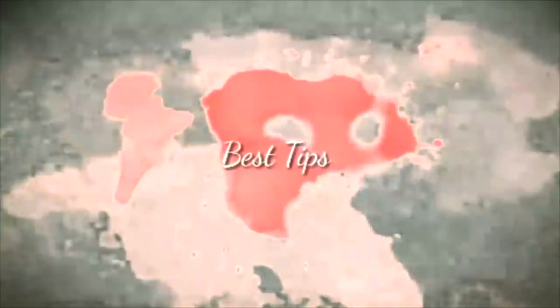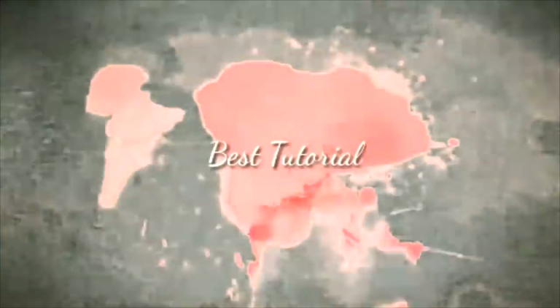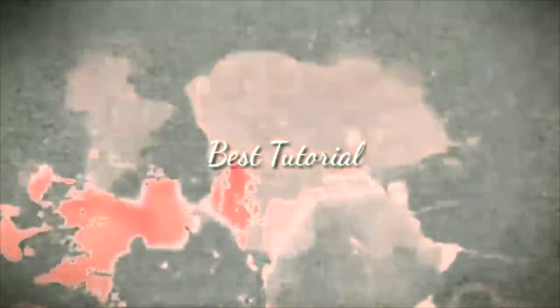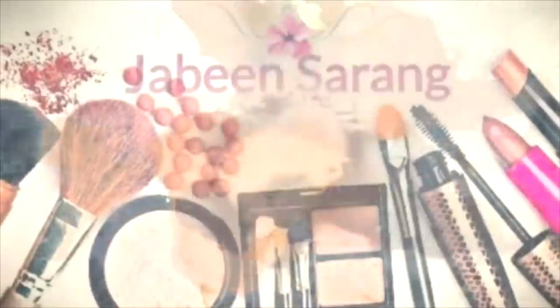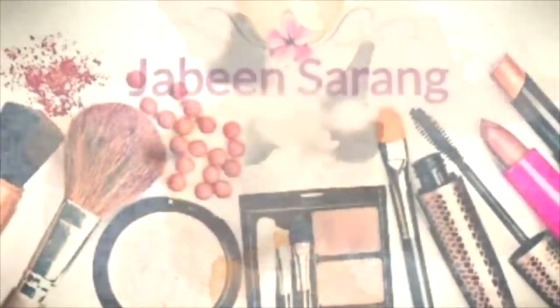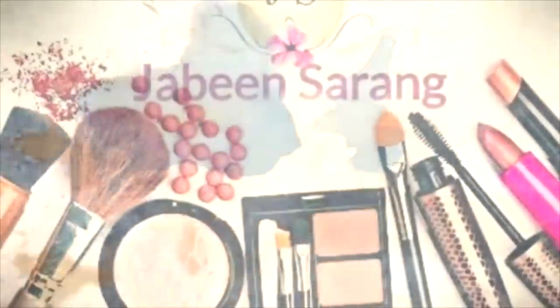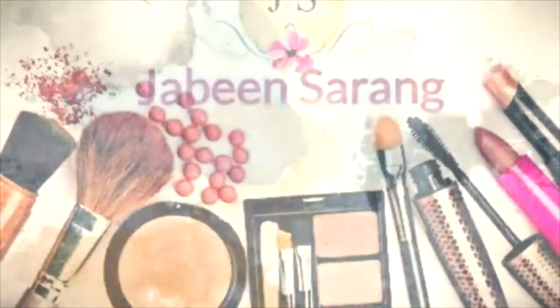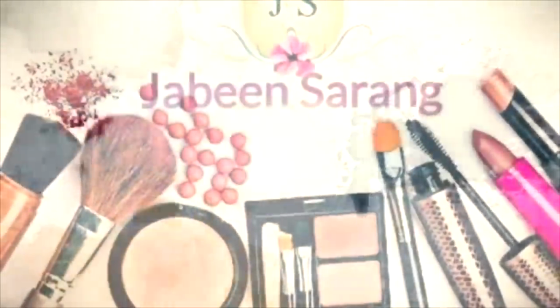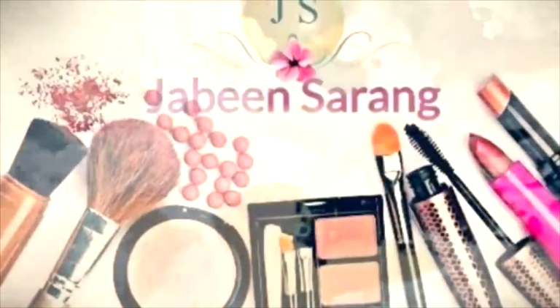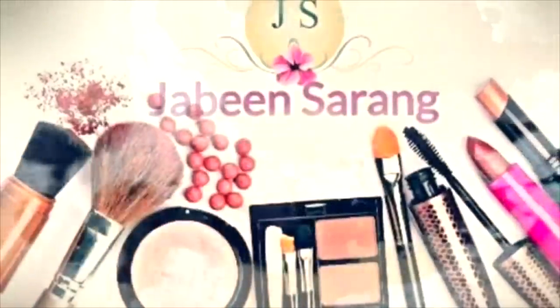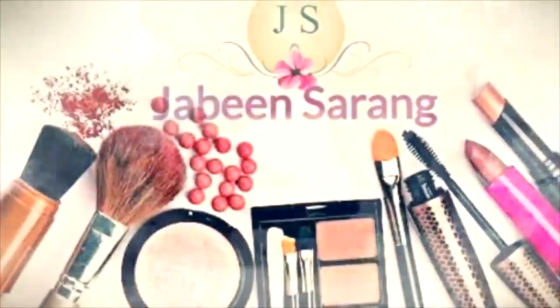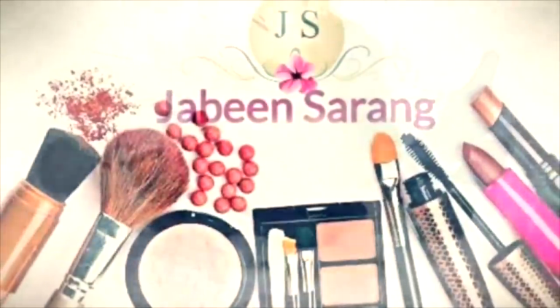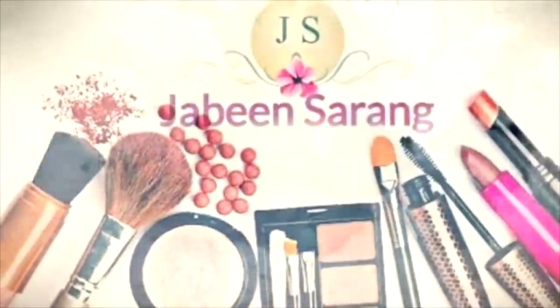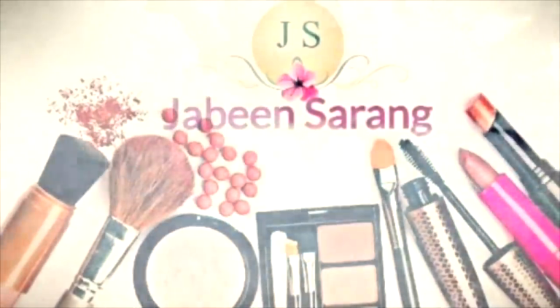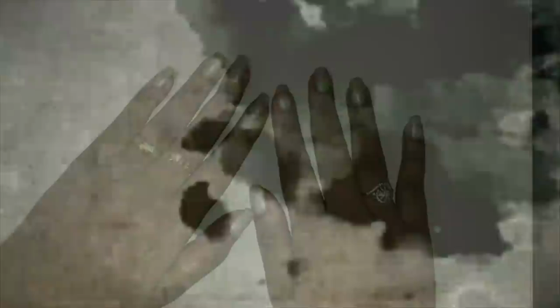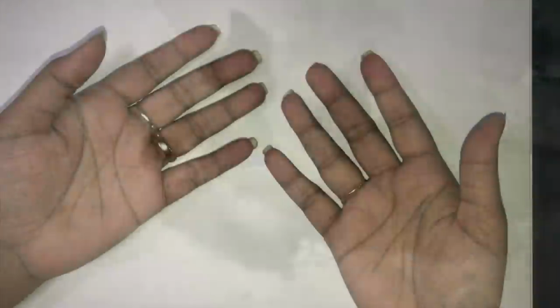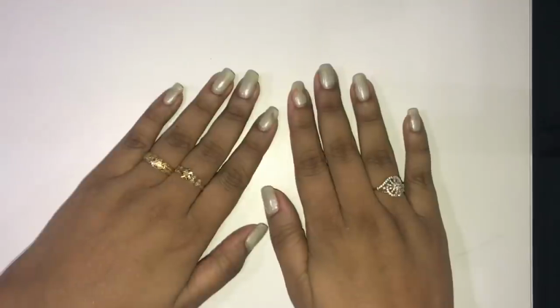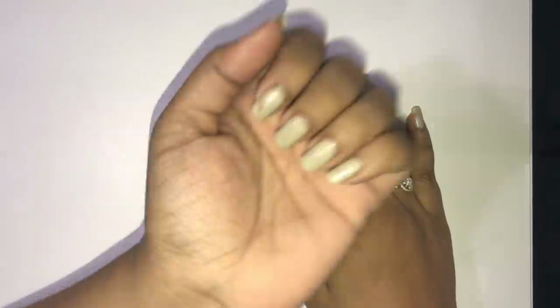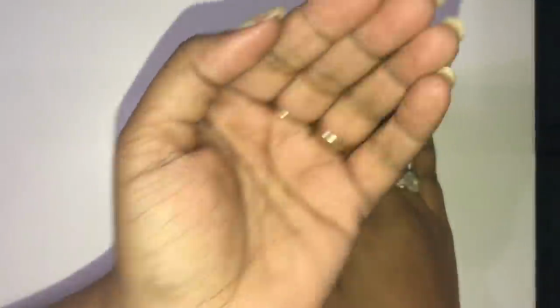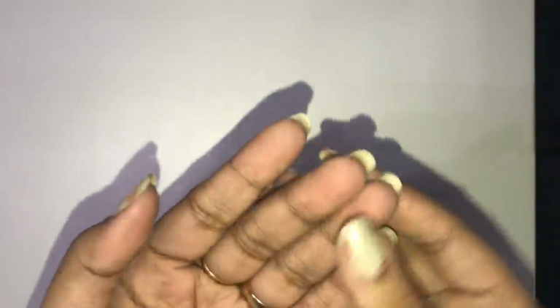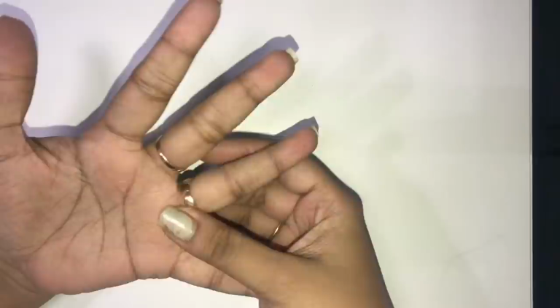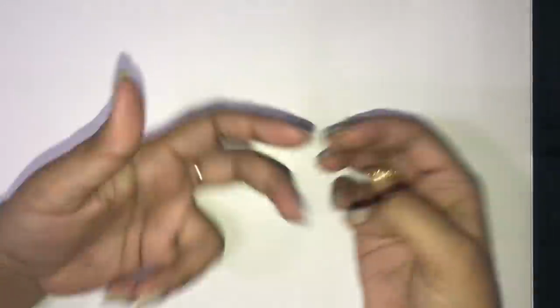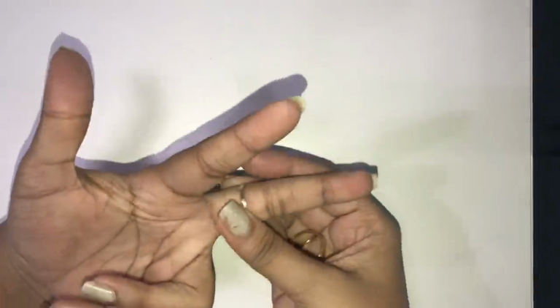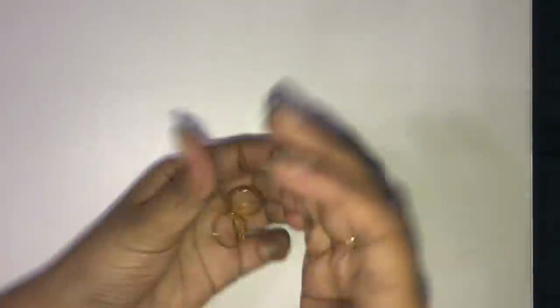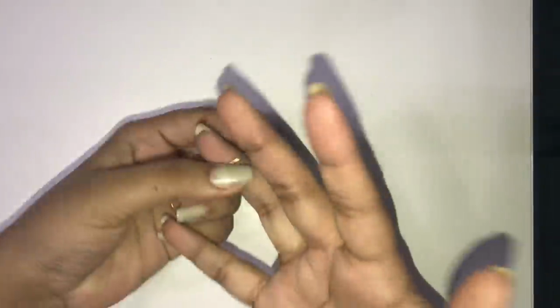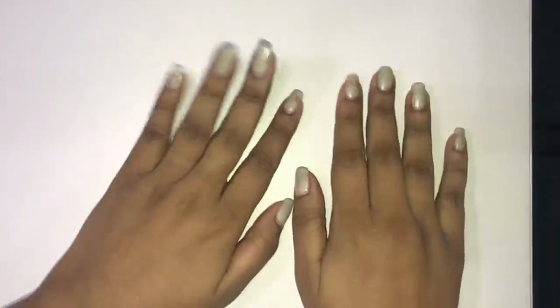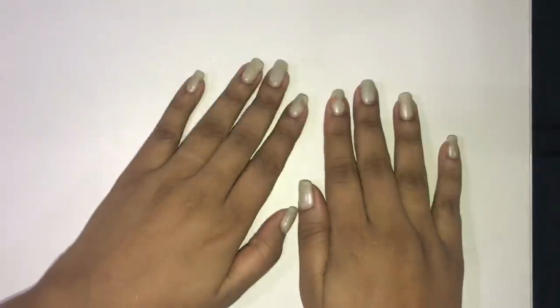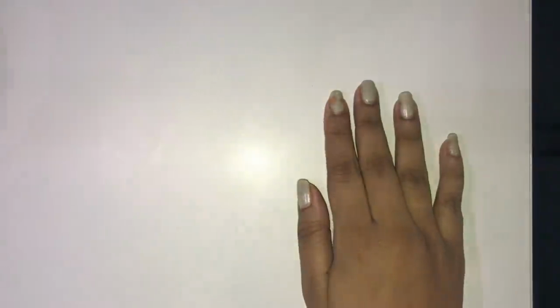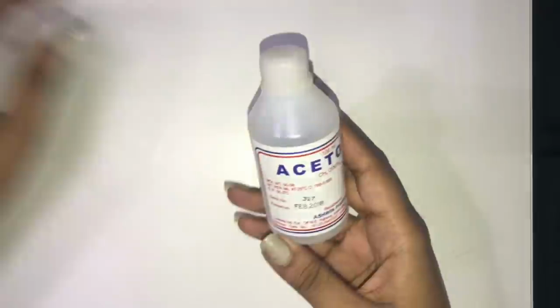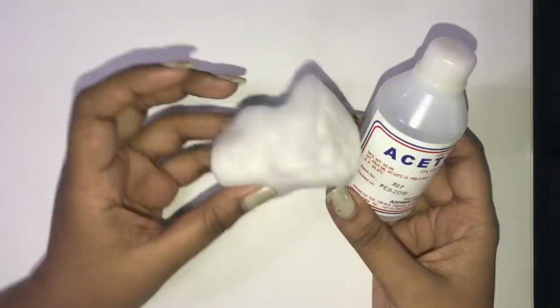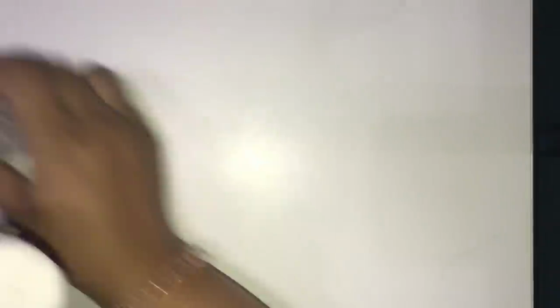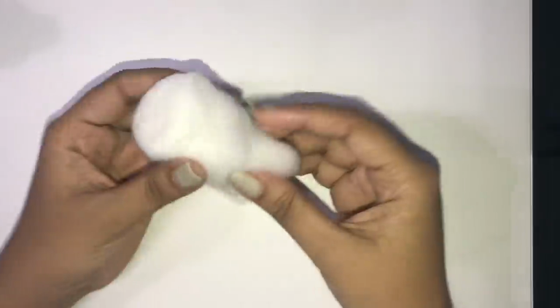Hello everyone. So today we are going through a small routine which I usually follow — how do I take care of my nails, how do I file them, and how I change my nail paint.